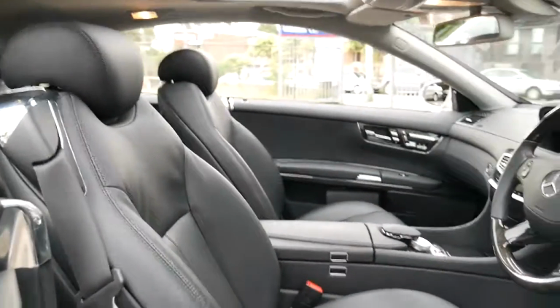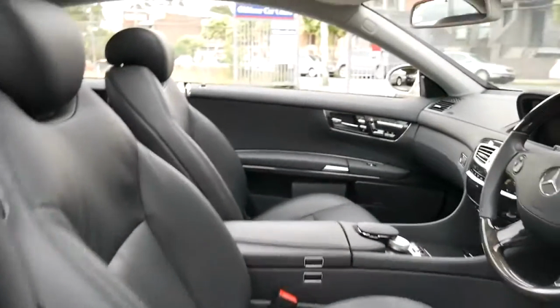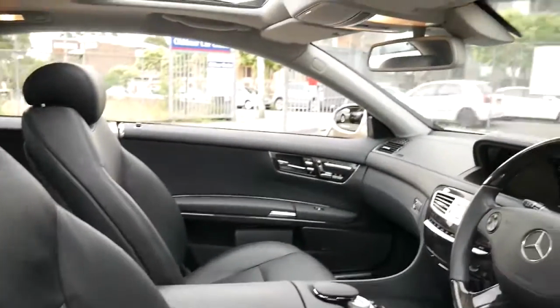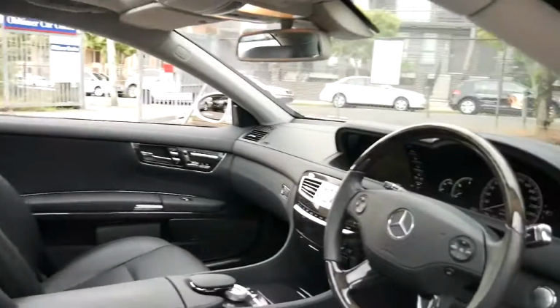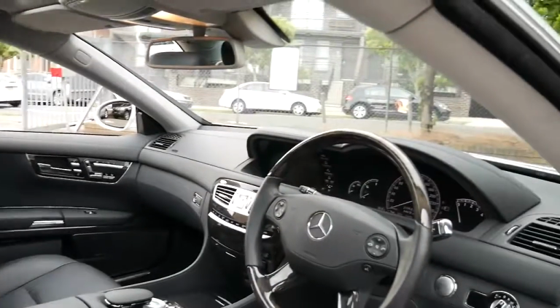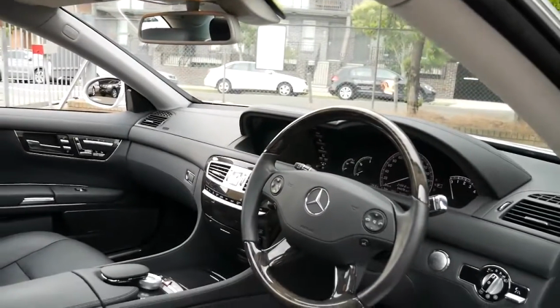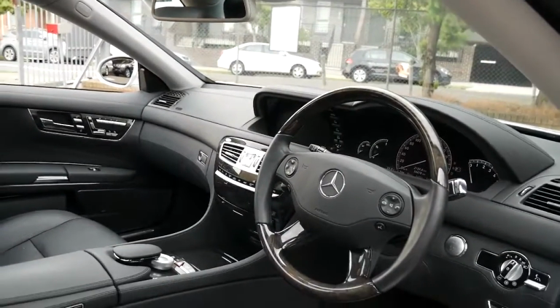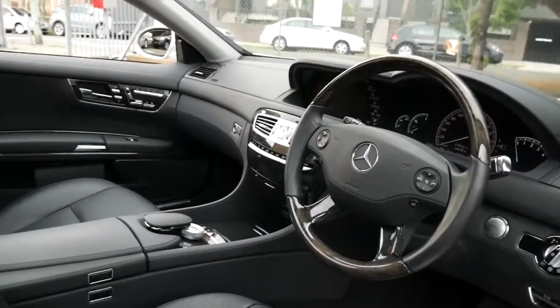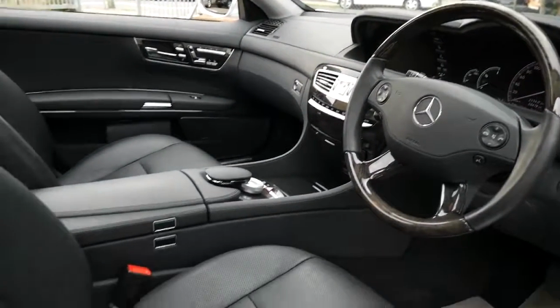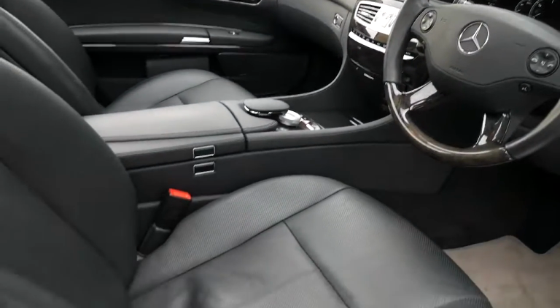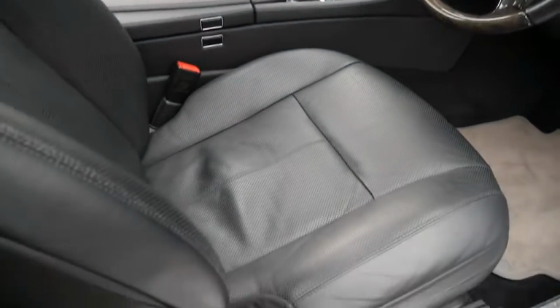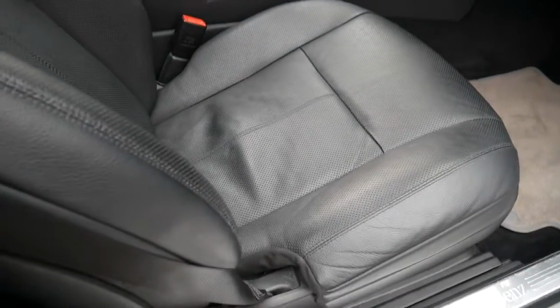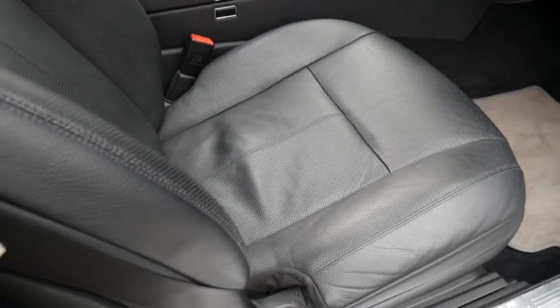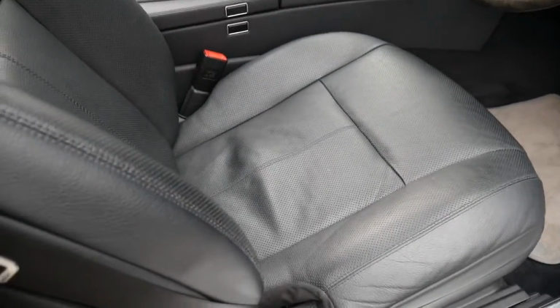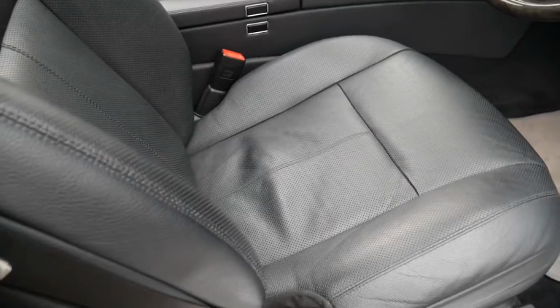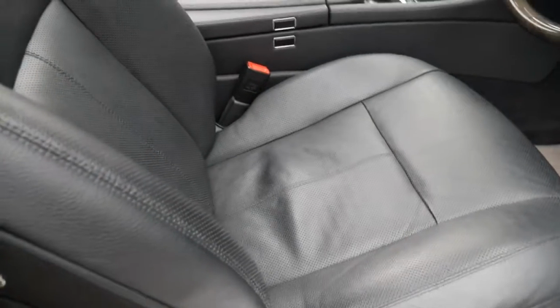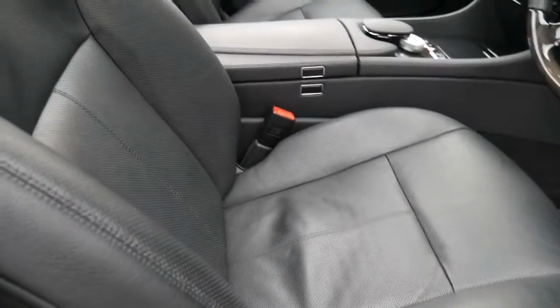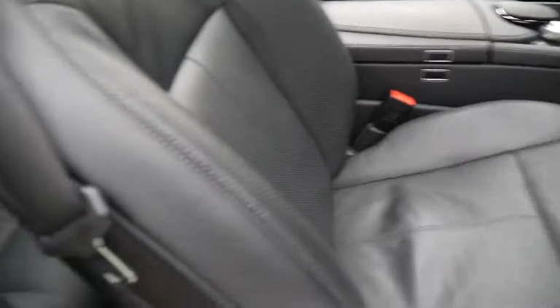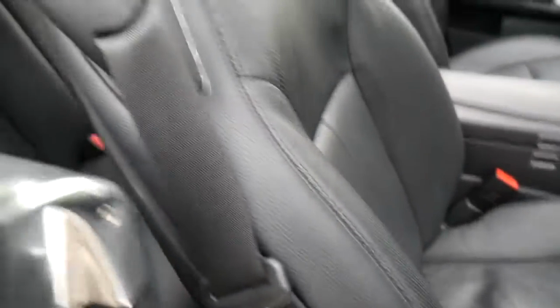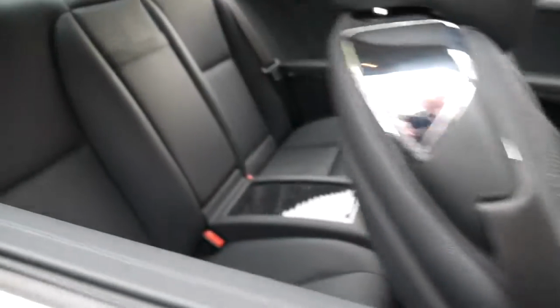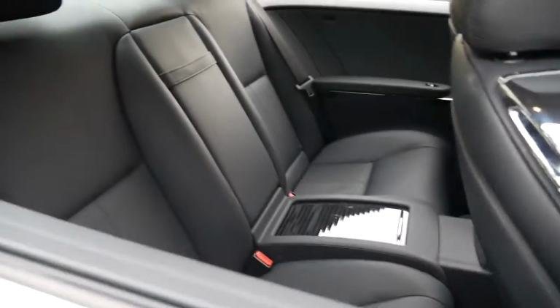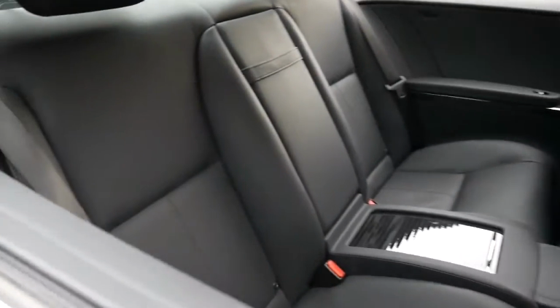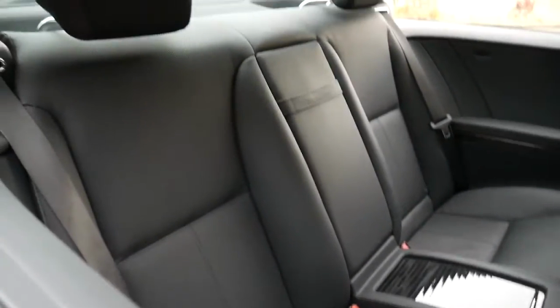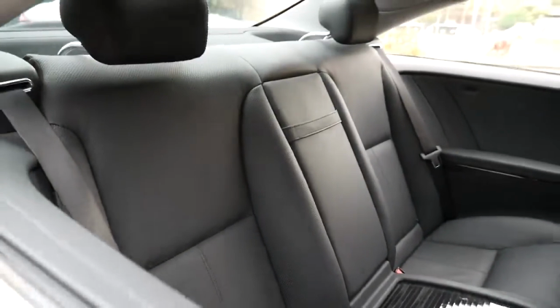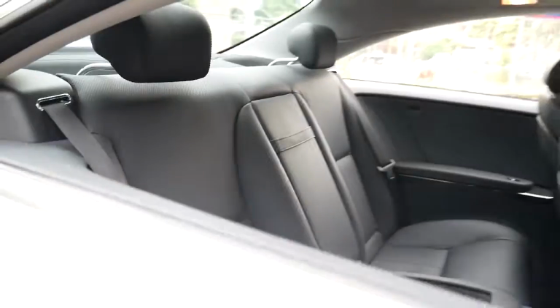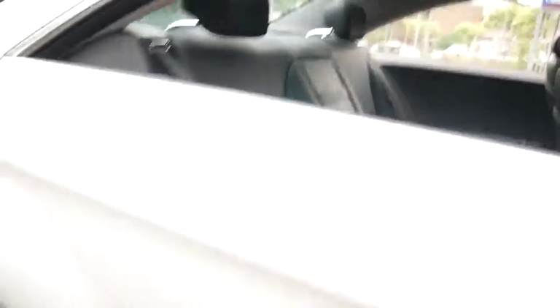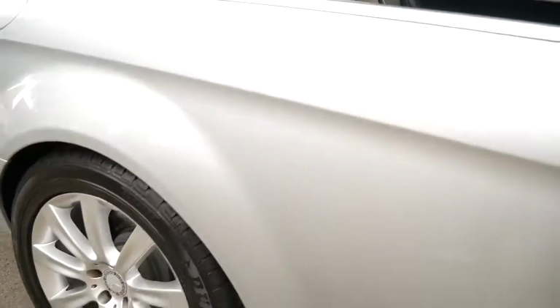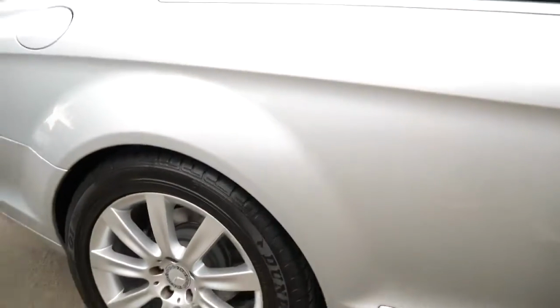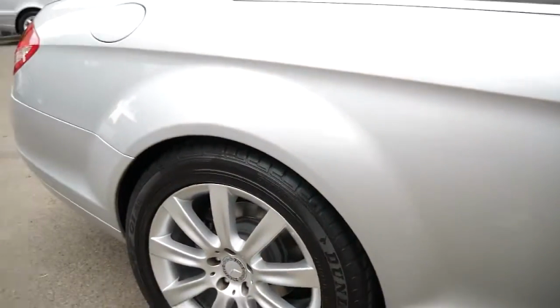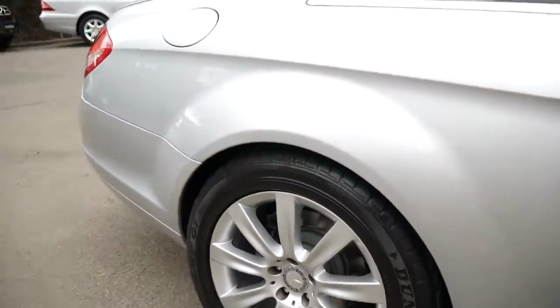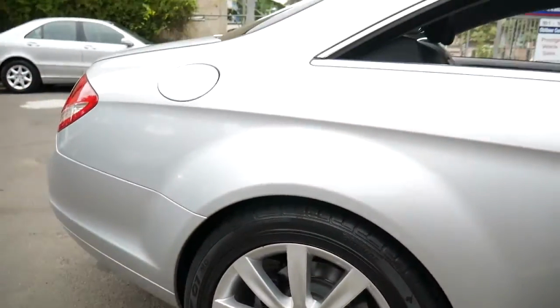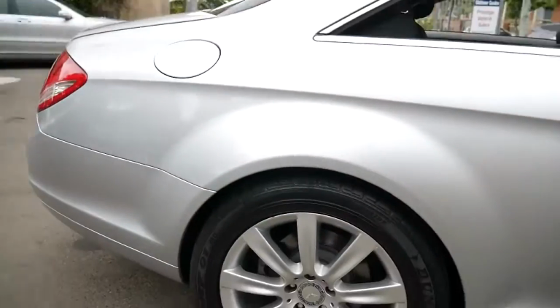This car was built in November 2008 and has only travelled fifty-four thousand four hundred and seventy-eight kilometres. It has a service book from new — Mercedes-Benz has been looking after it. It's a very stock standard car.